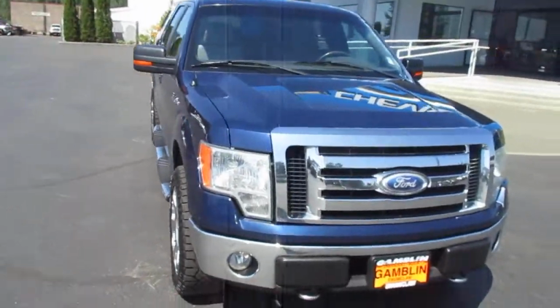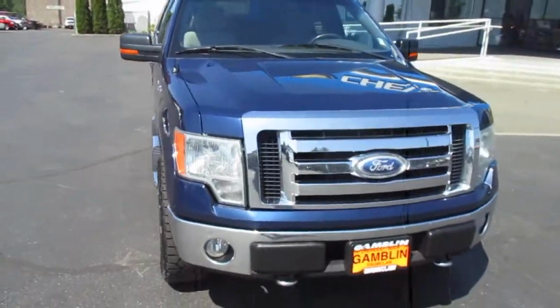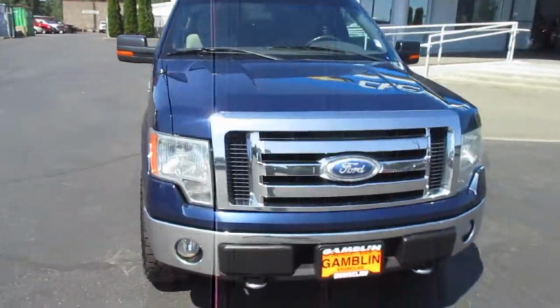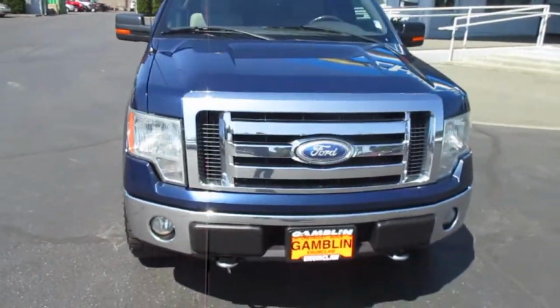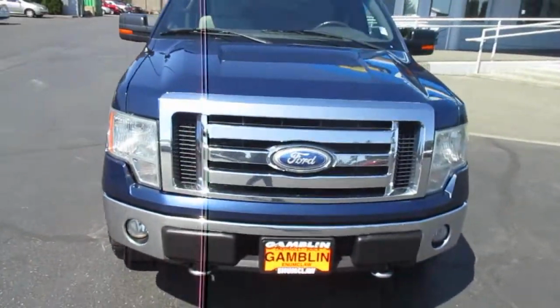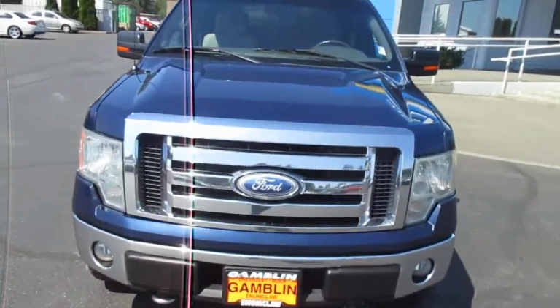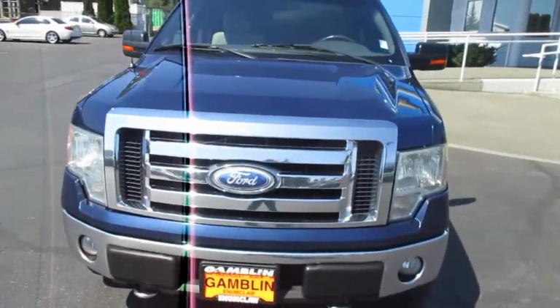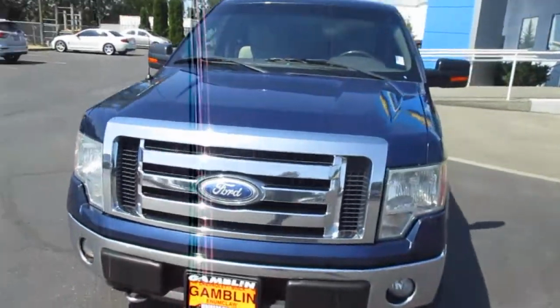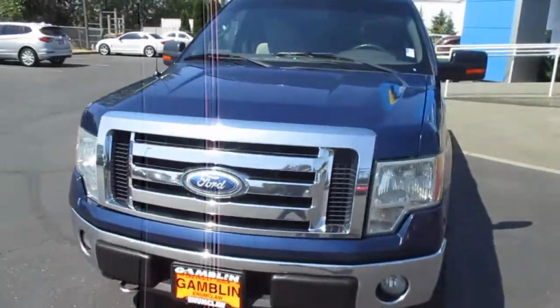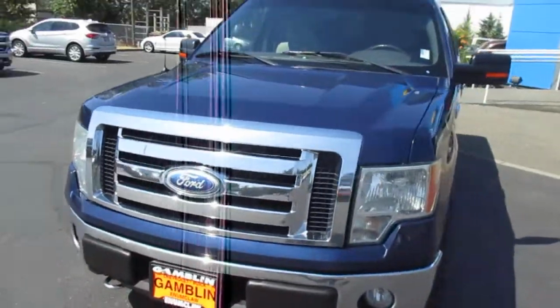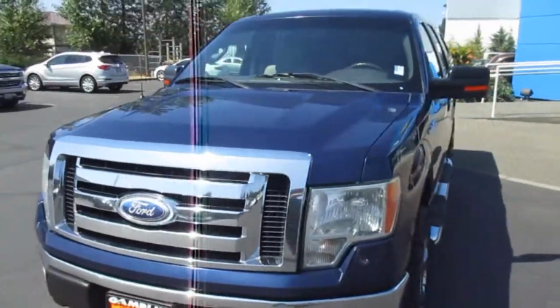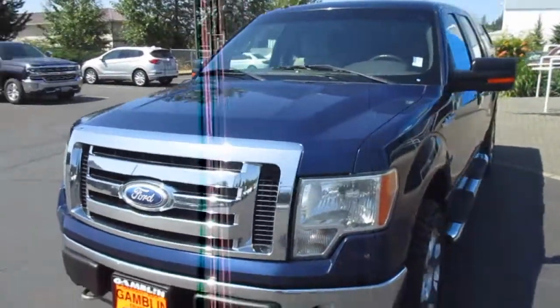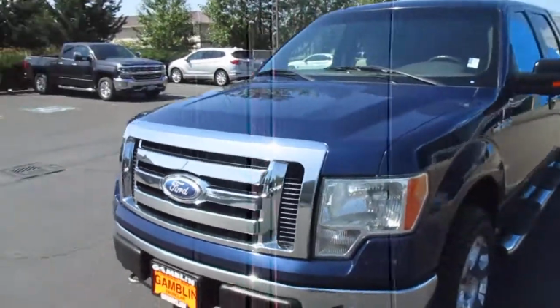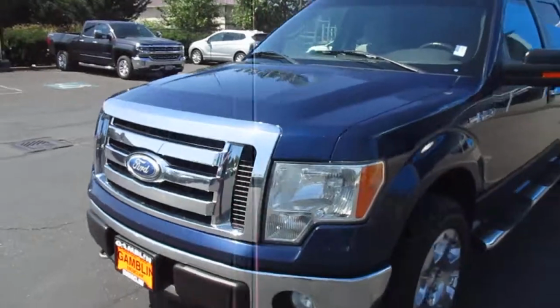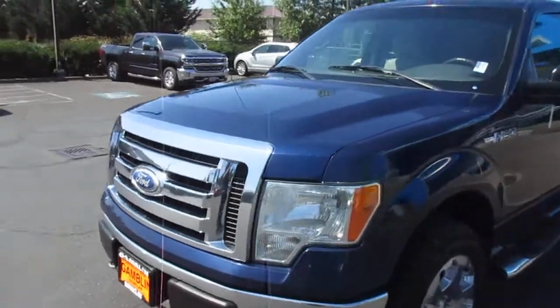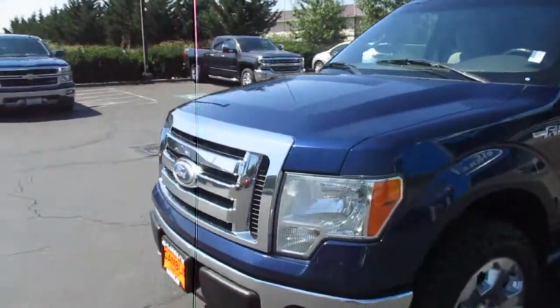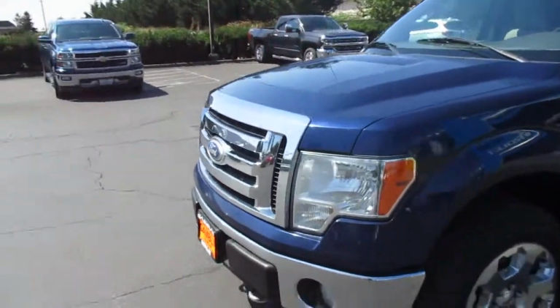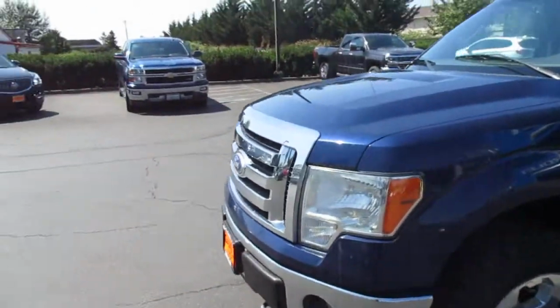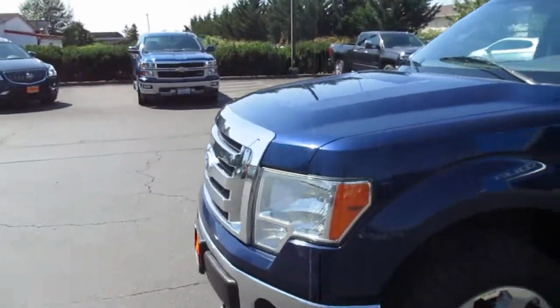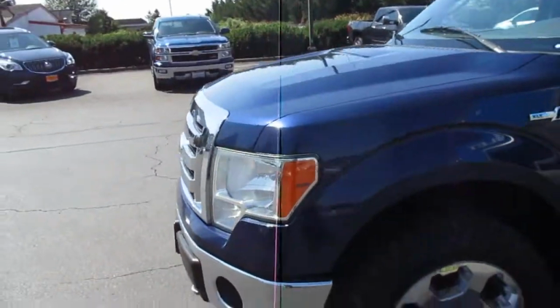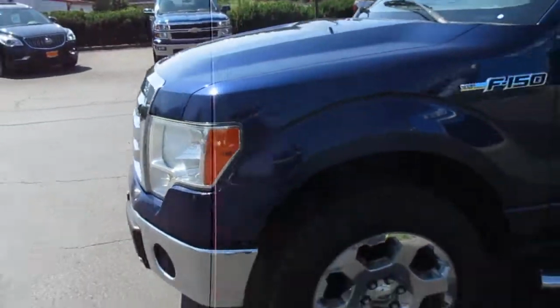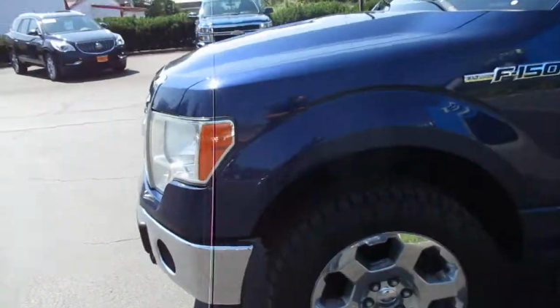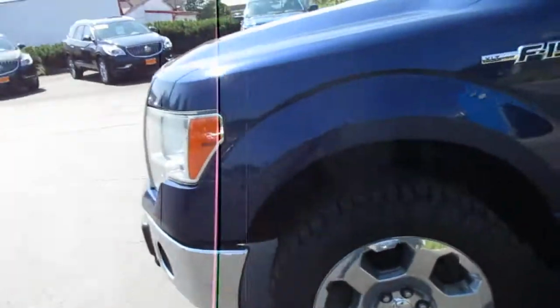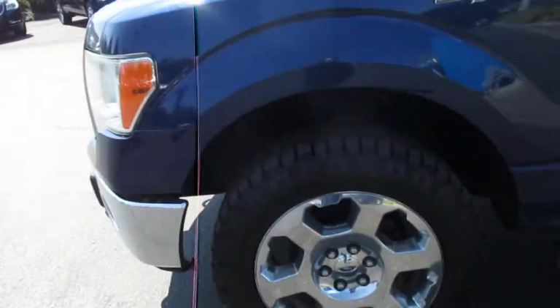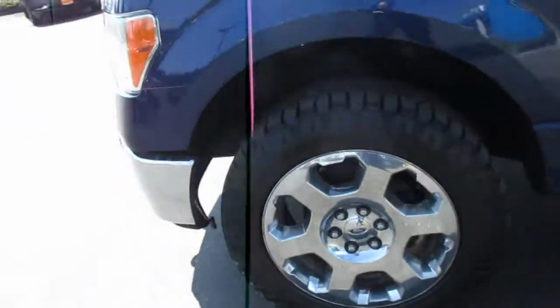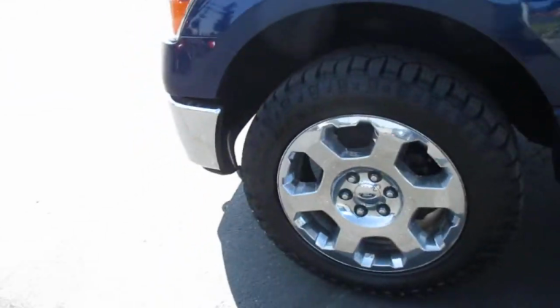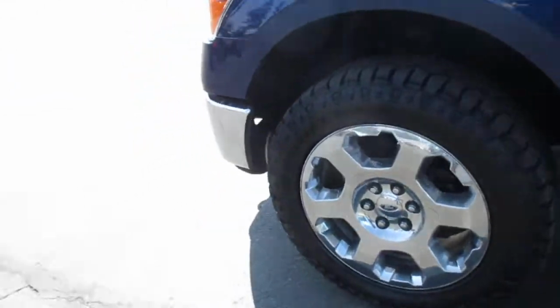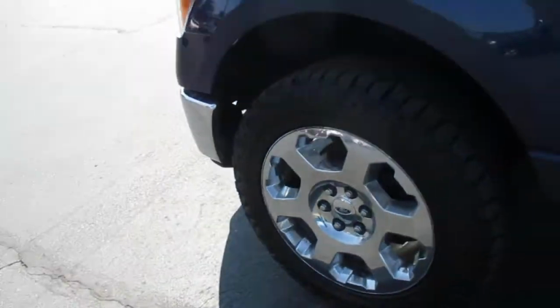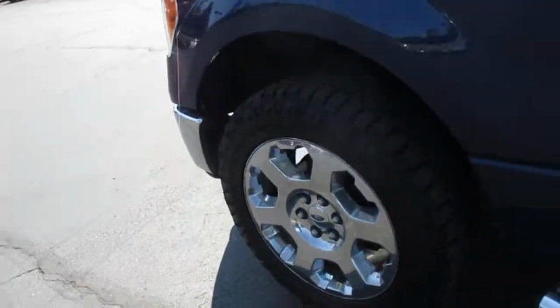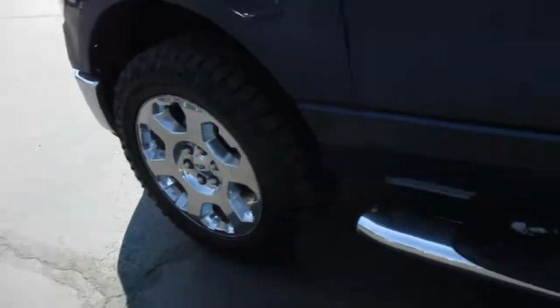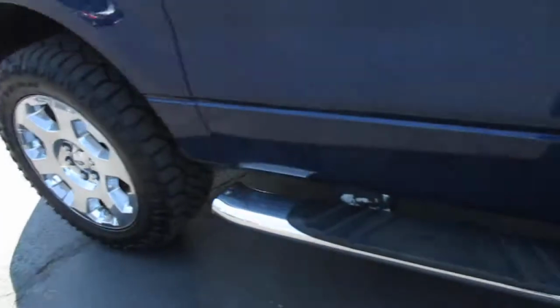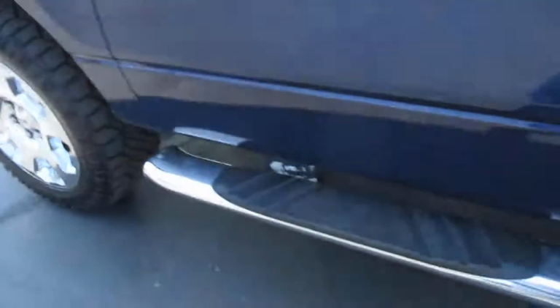Hey there folks, down here at Gamble Motors in Lincoln, Washington. Today we're showing our 2009 Ford F150 Super Crew. This comes with the XLT package.